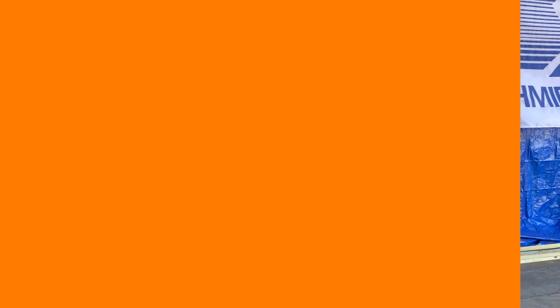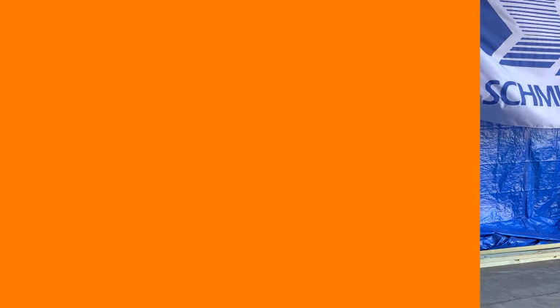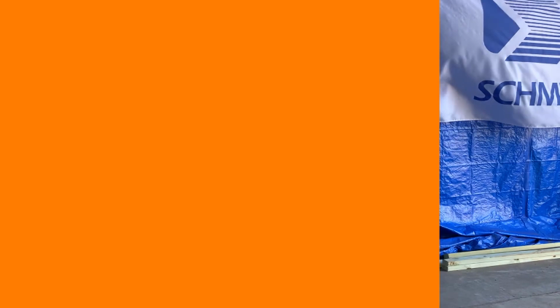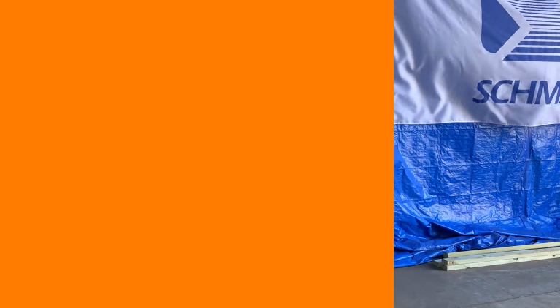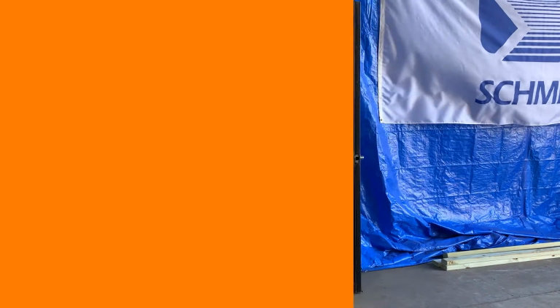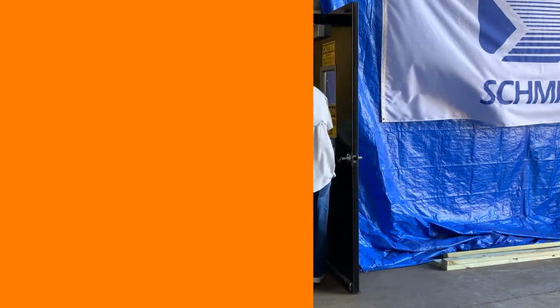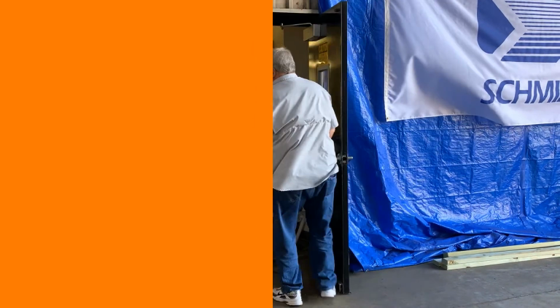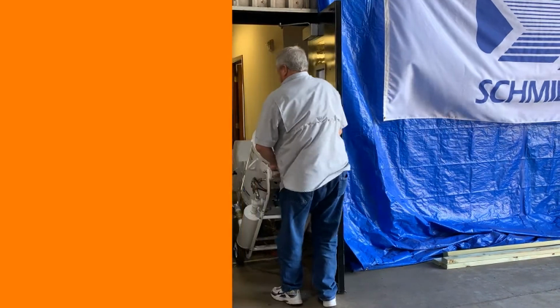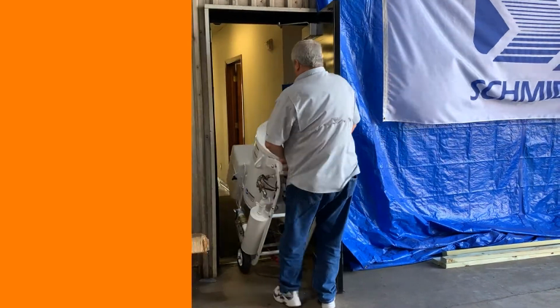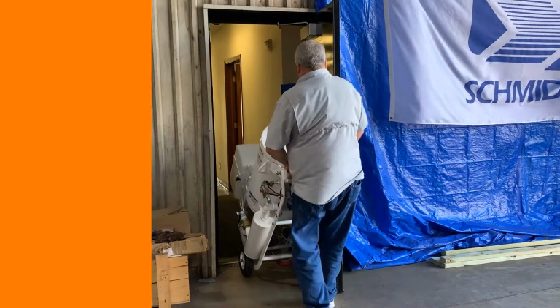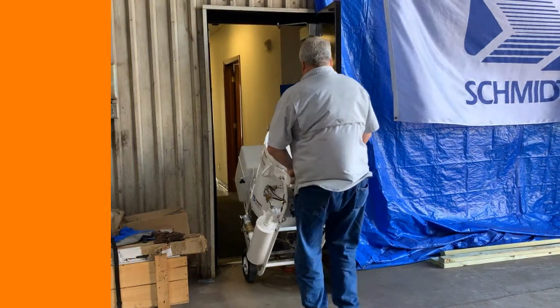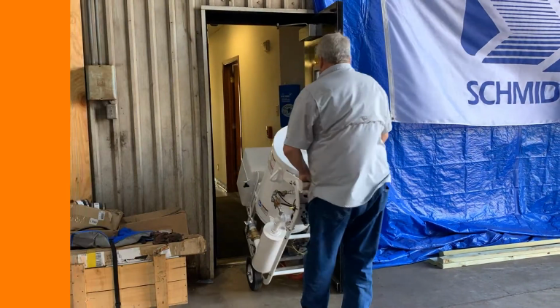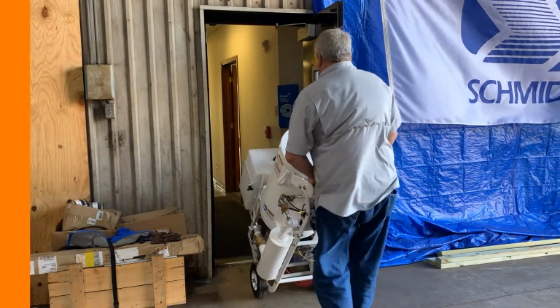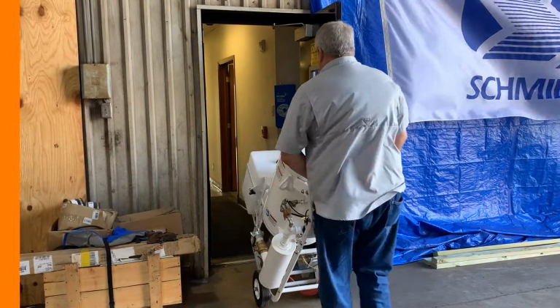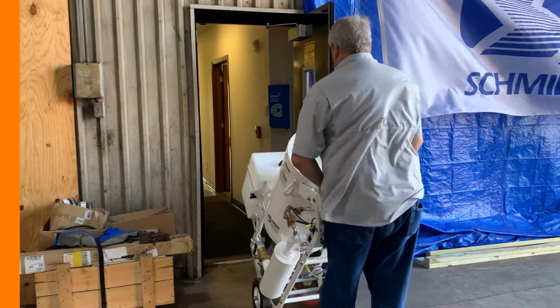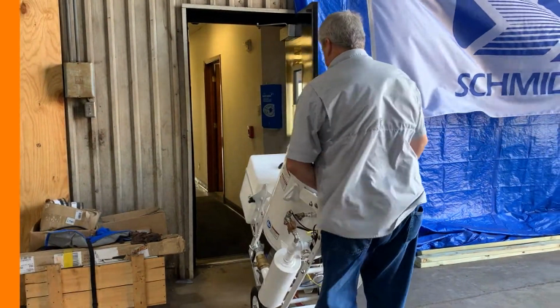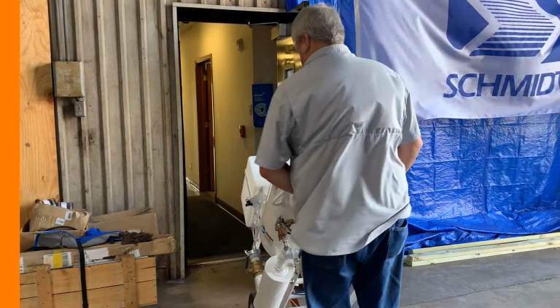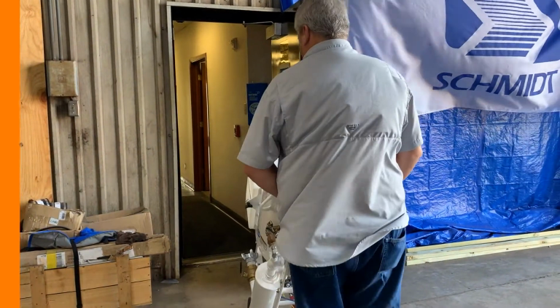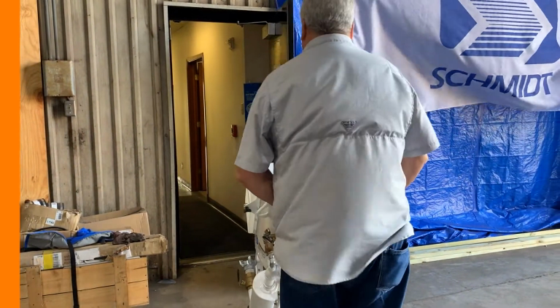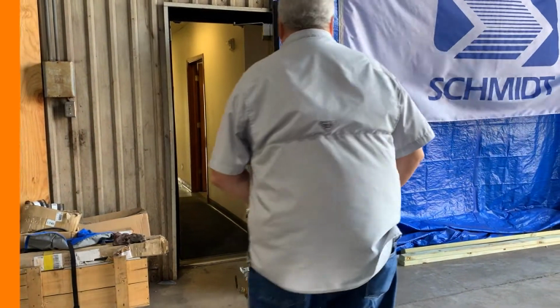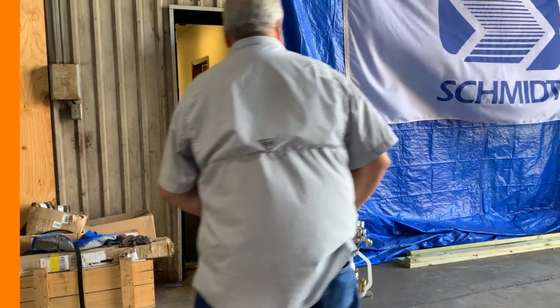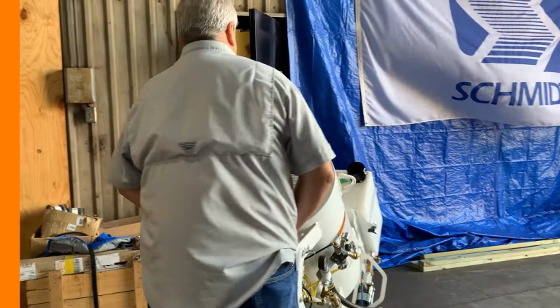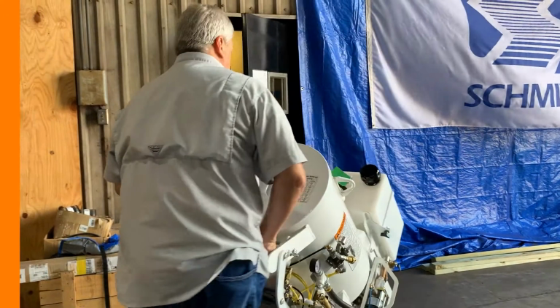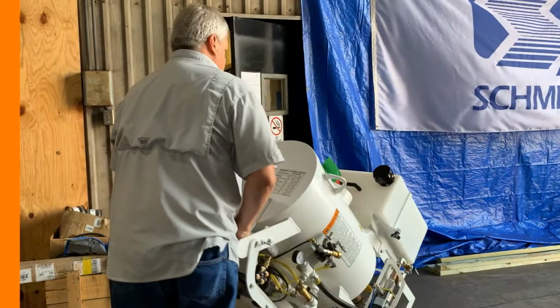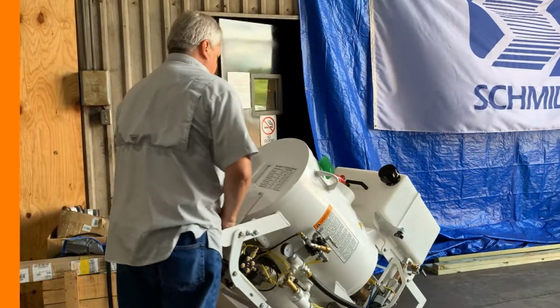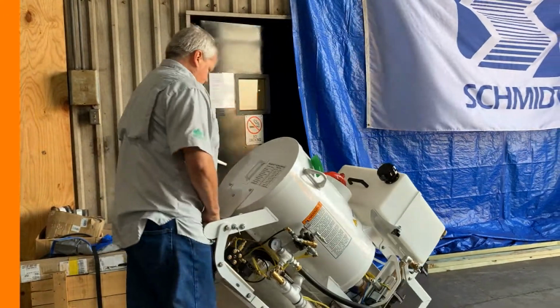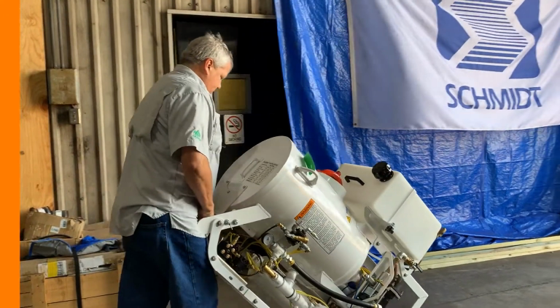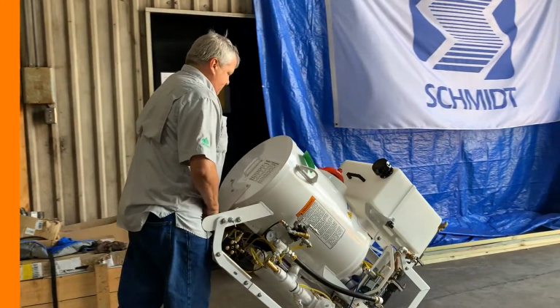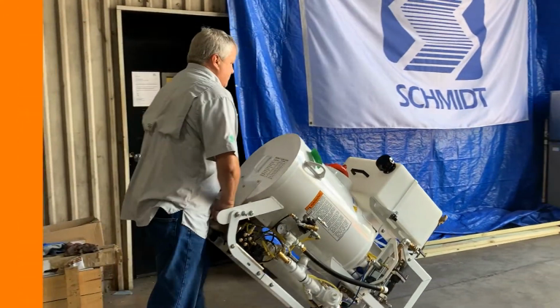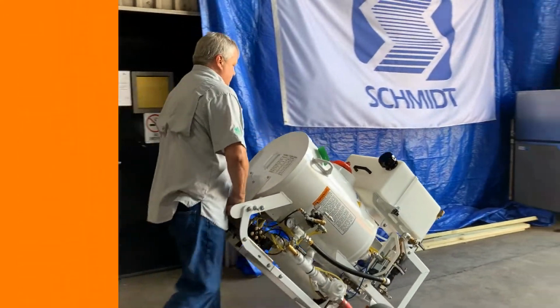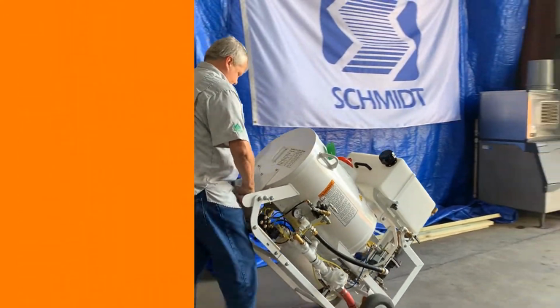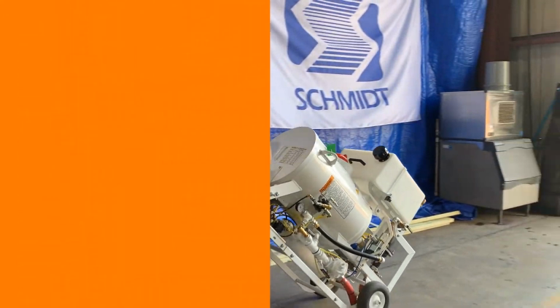Packaged in a smaller, more mobile system, this light system offers nimble yet heavyweight performance for all of your abrasive blasting needs.